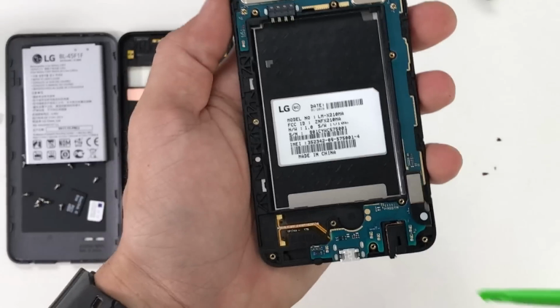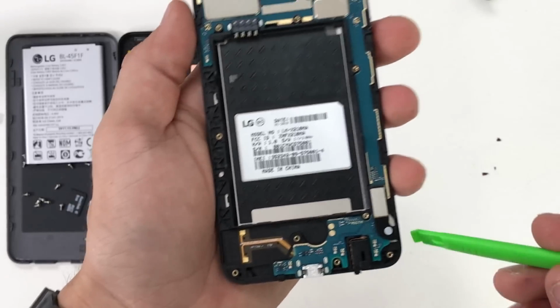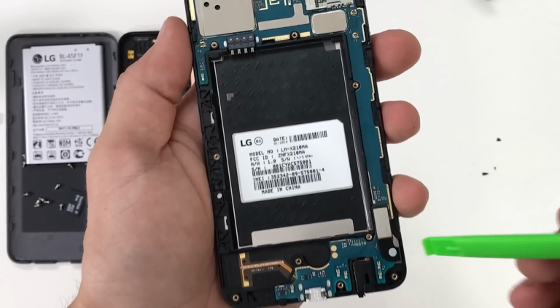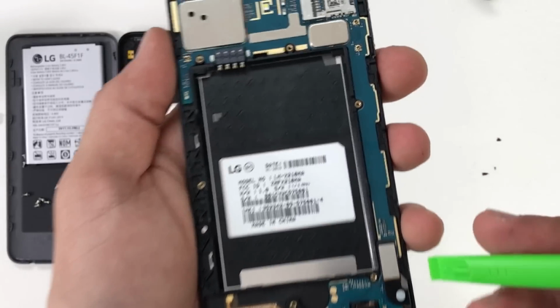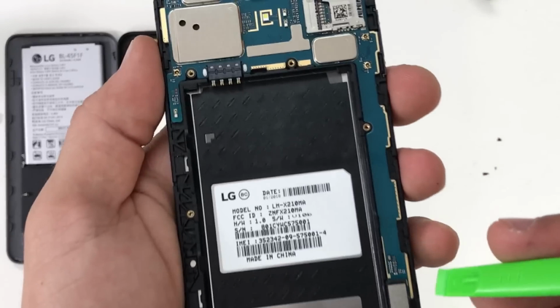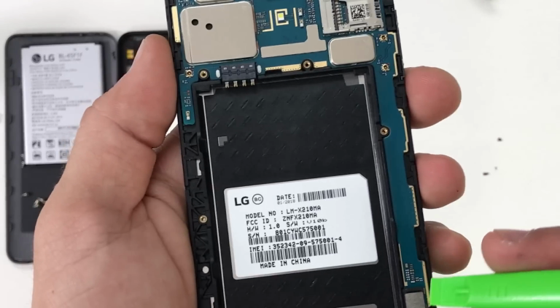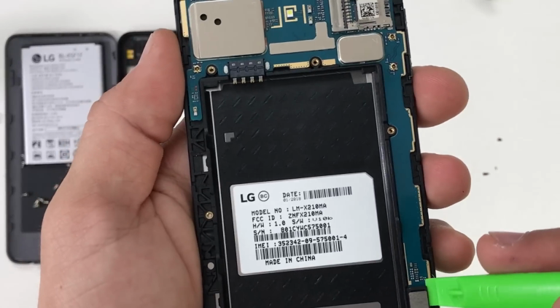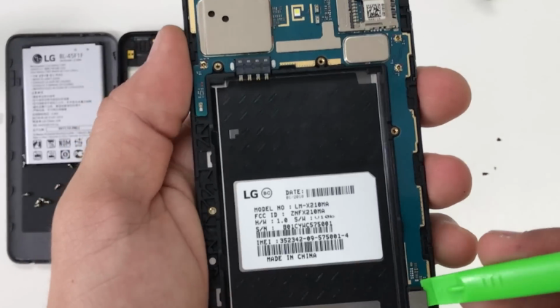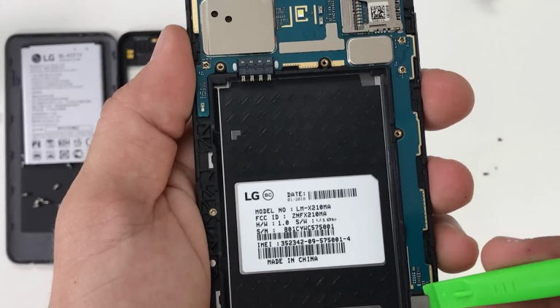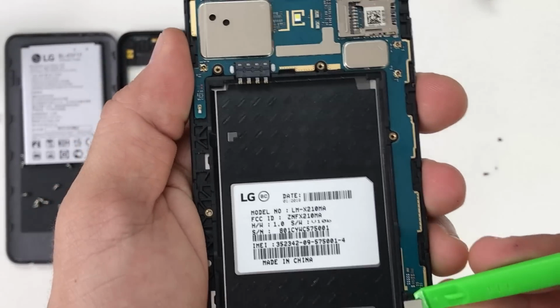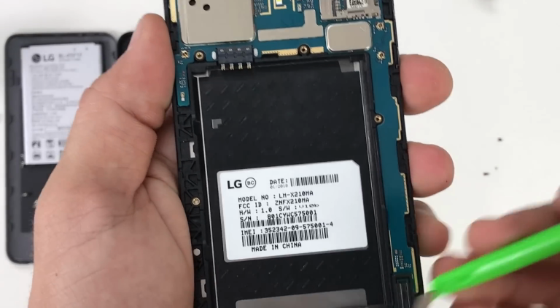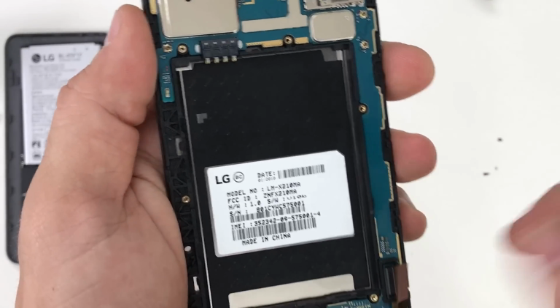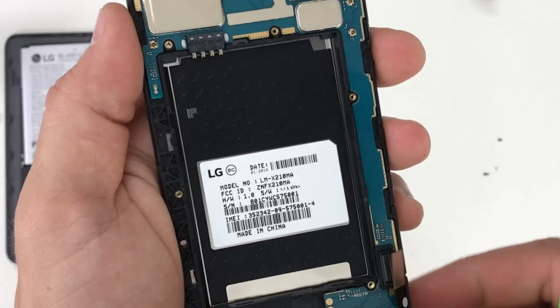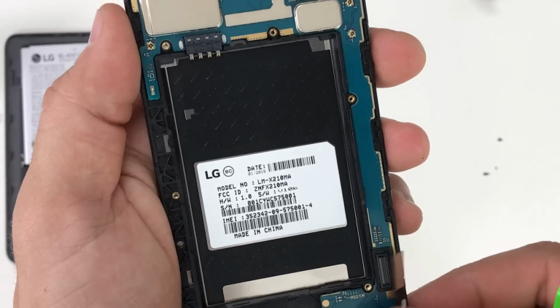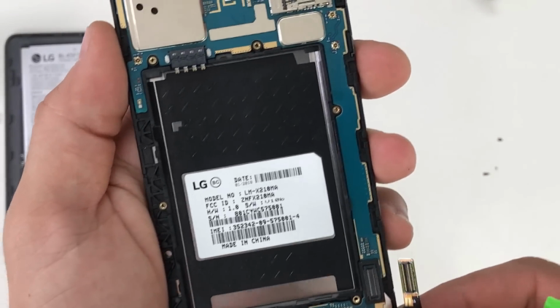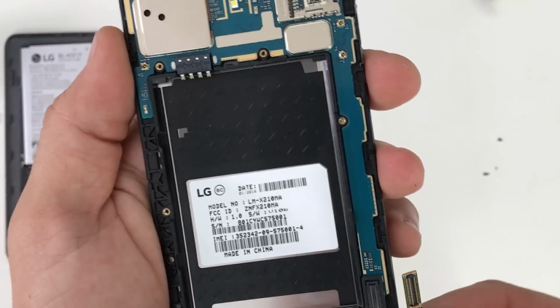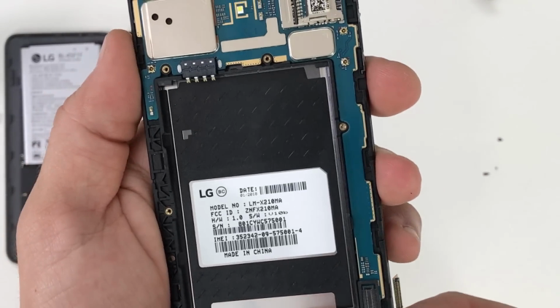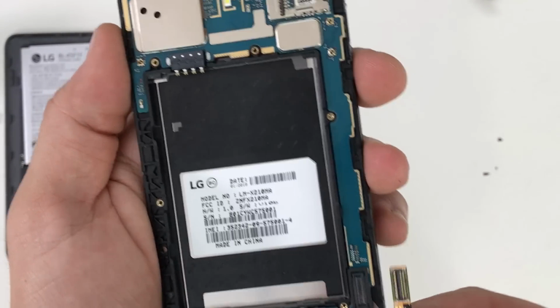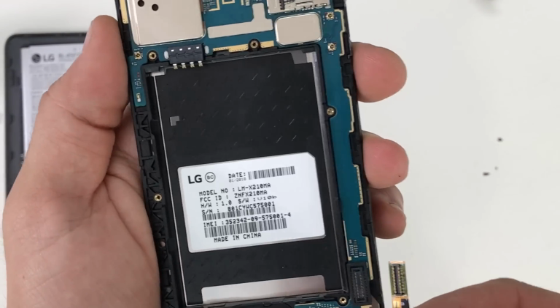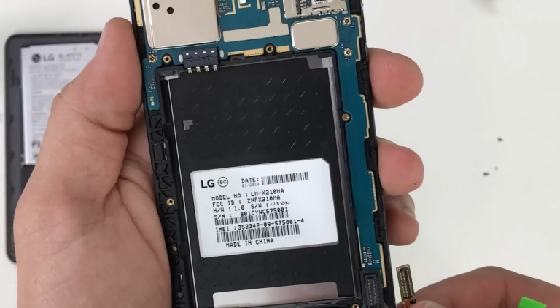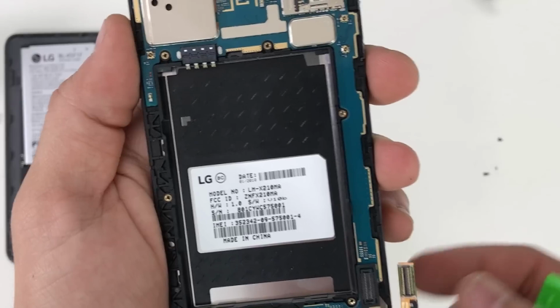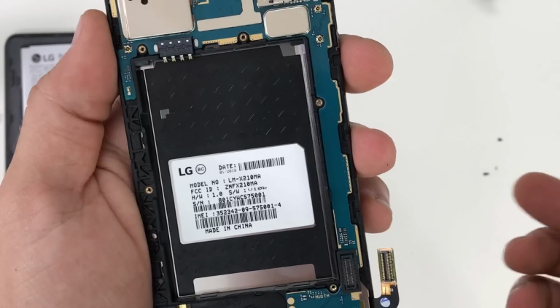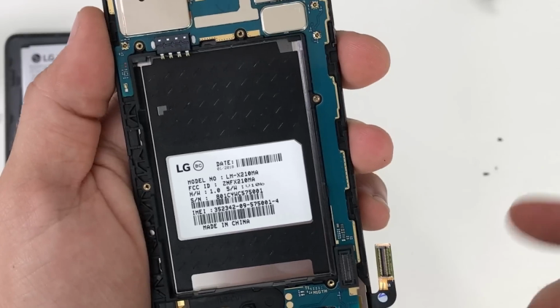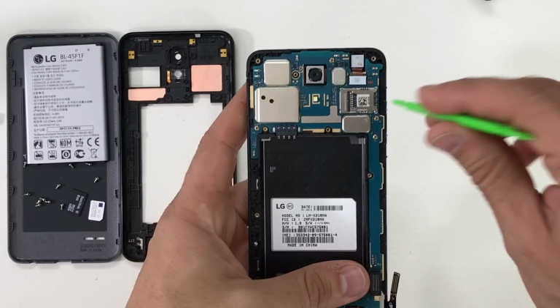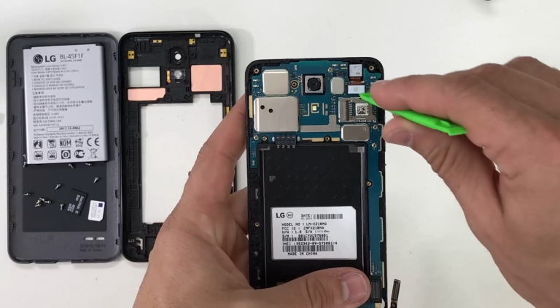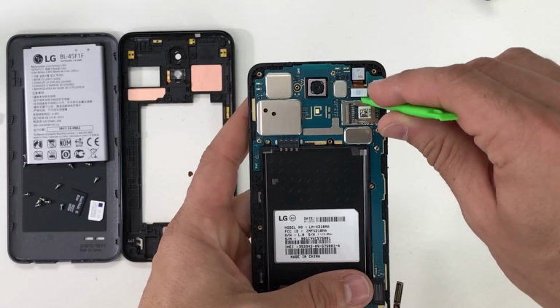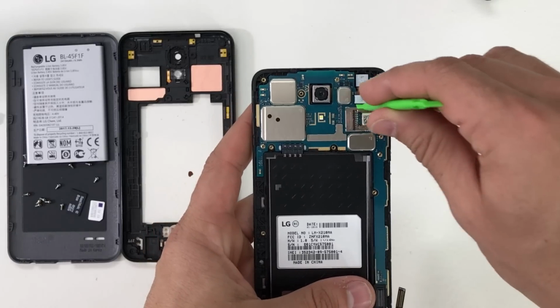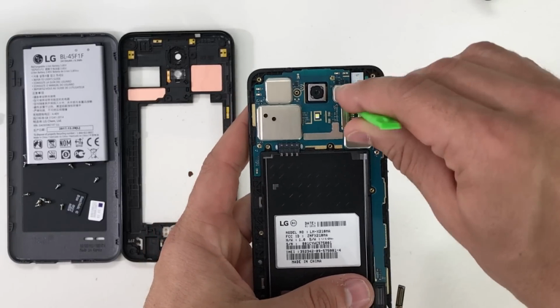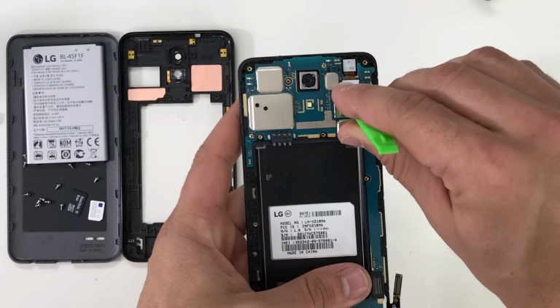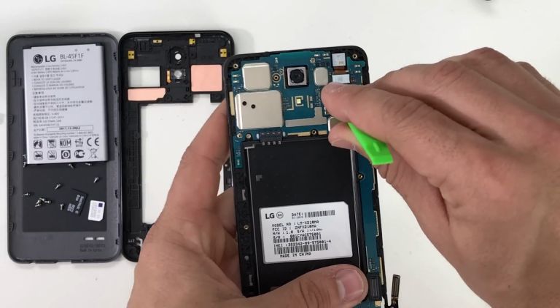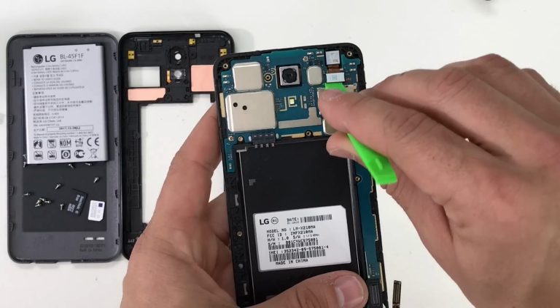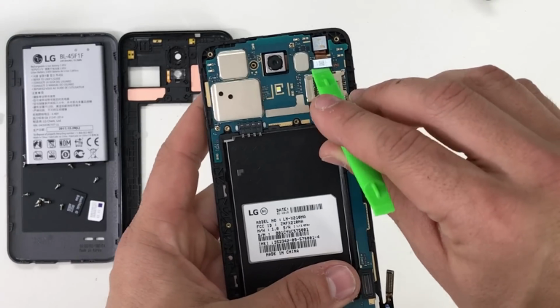Let's get the prying tool and release the flex cable for the LCD and glass screen assembly. Then let's go ahead and remove the front camera next.